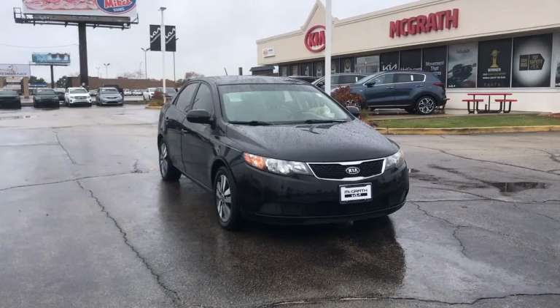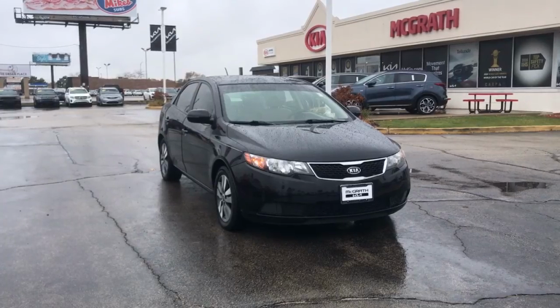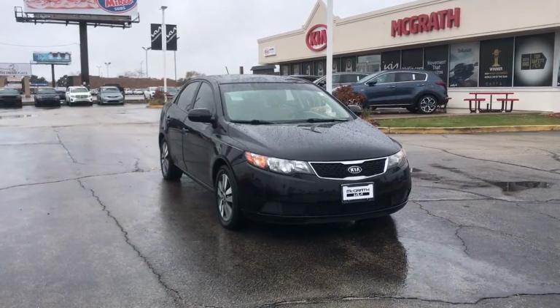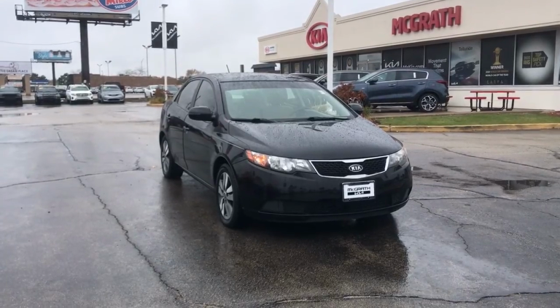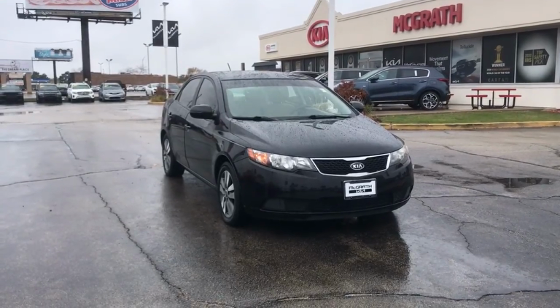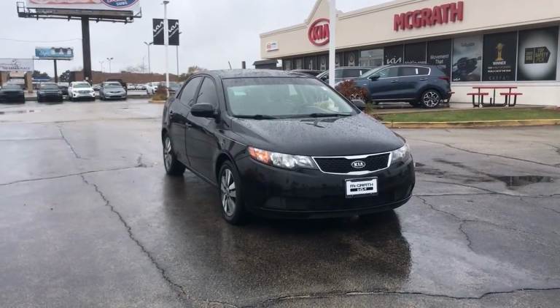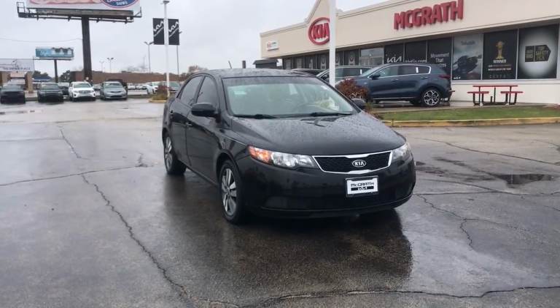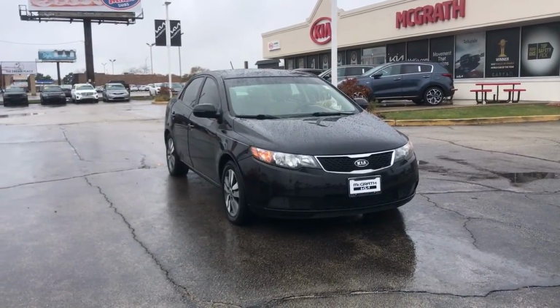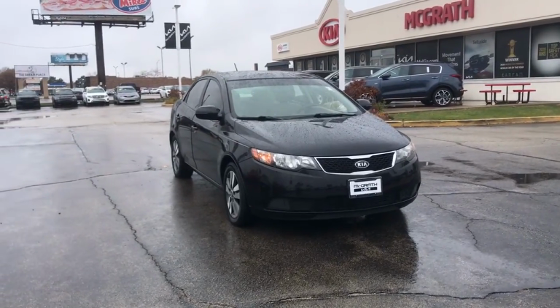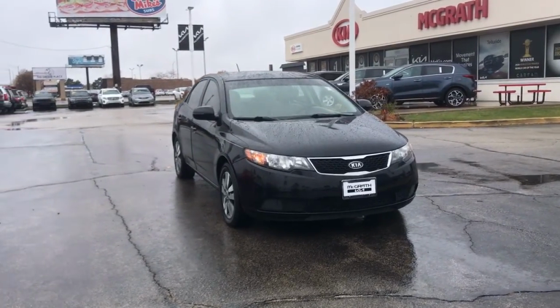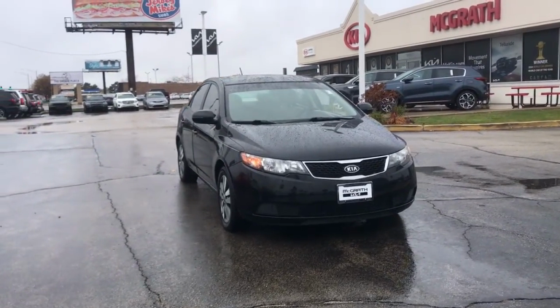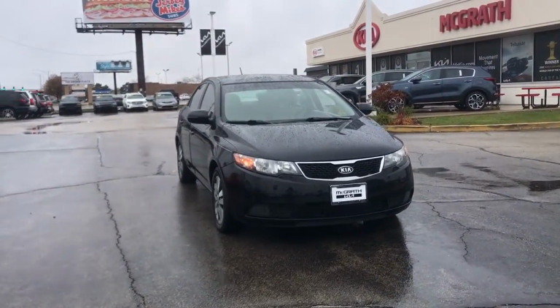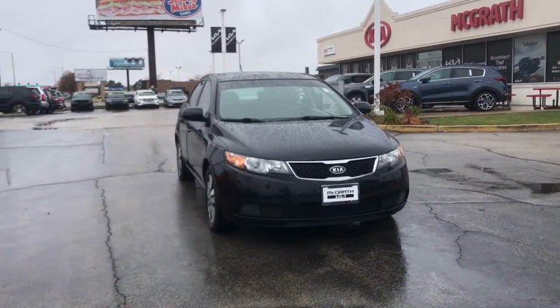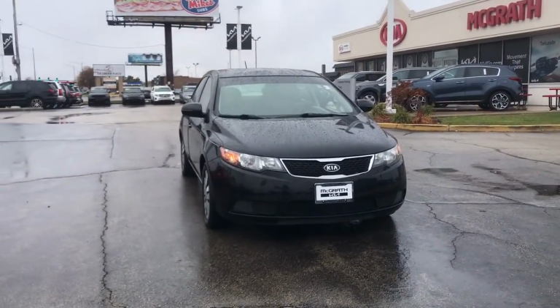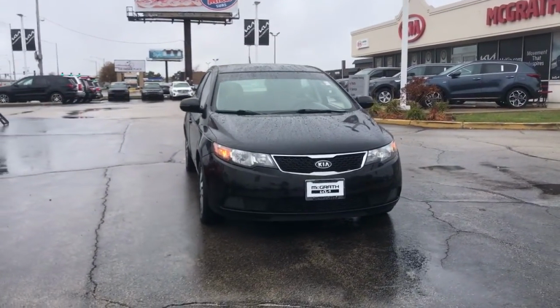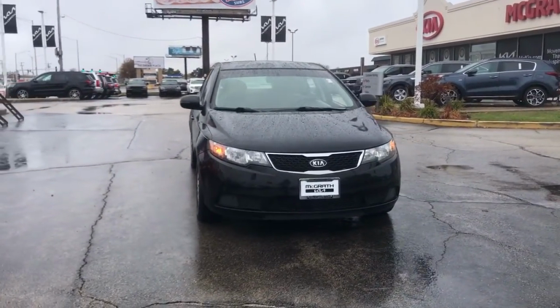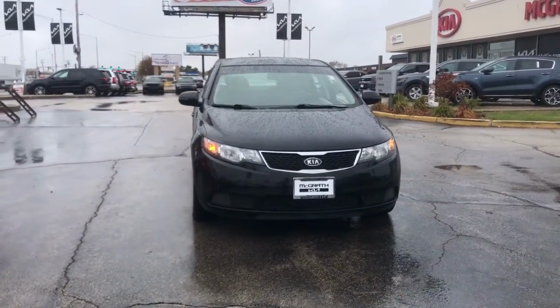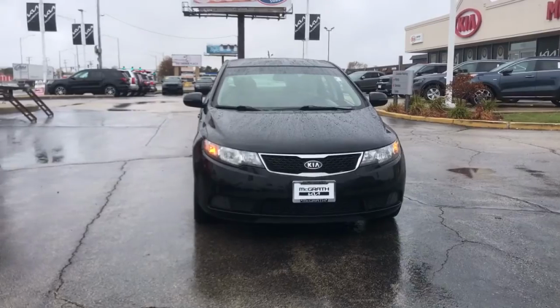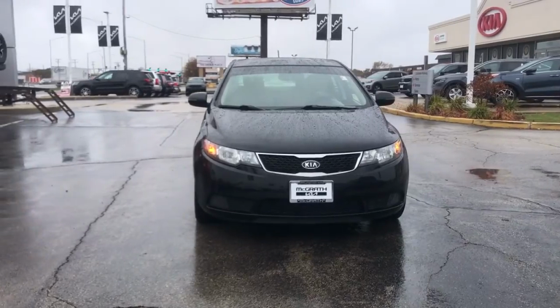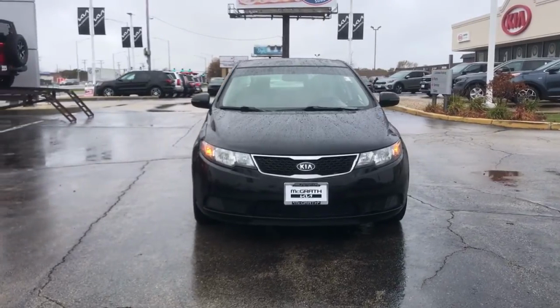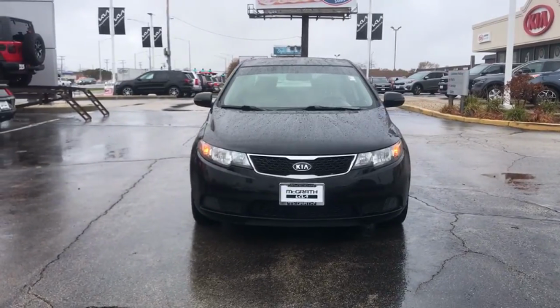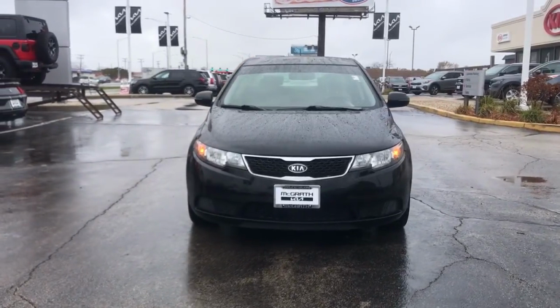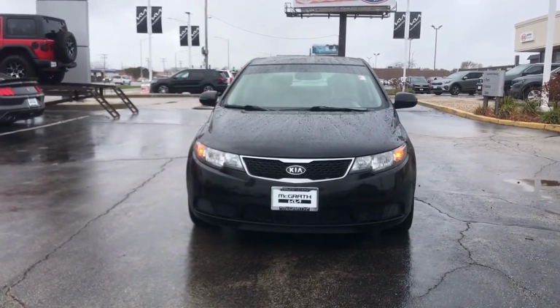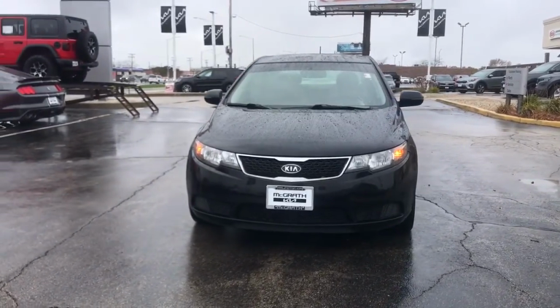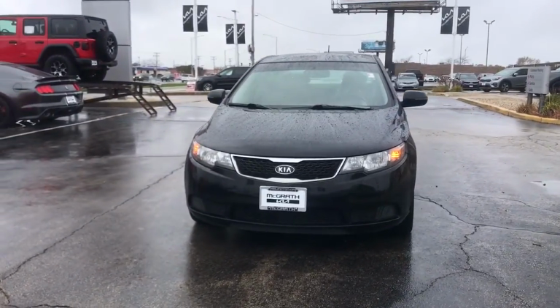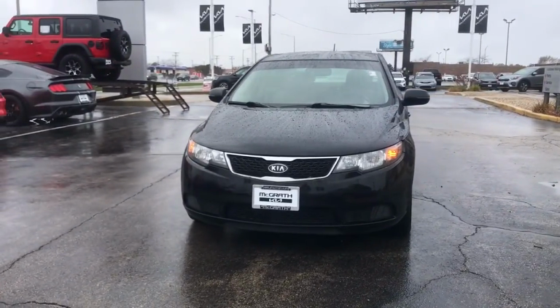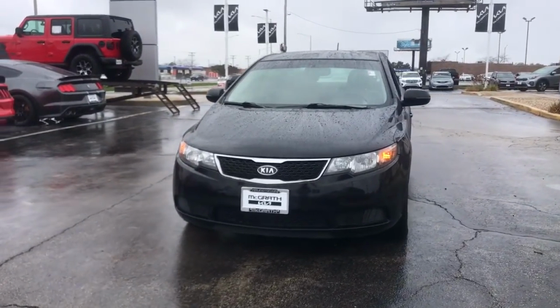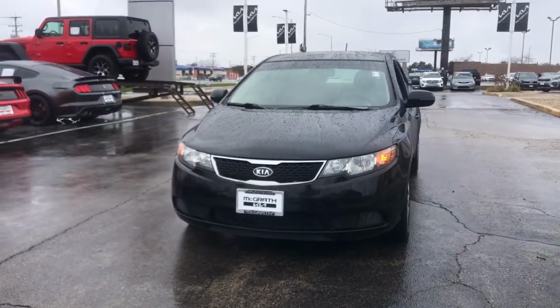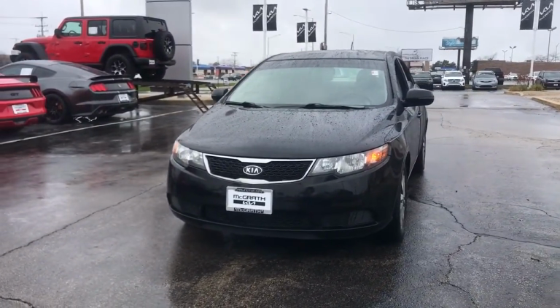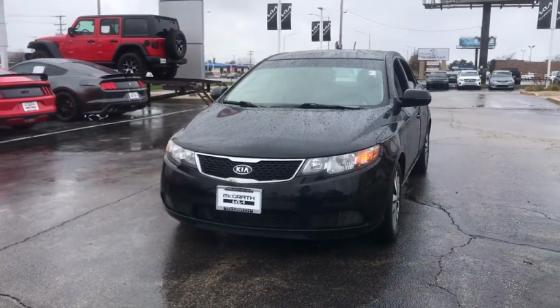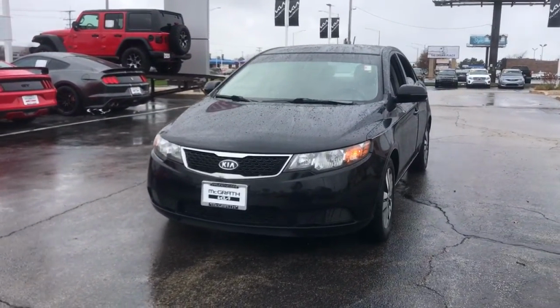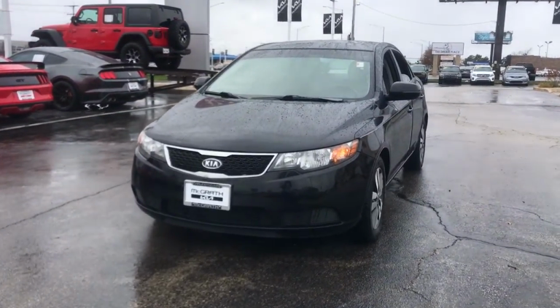You just found the 2013 Kia Forte. This vehicle is an outstanding buy with fewer than 110,000 miles on the odometer.